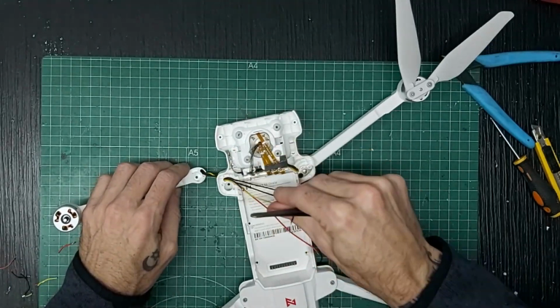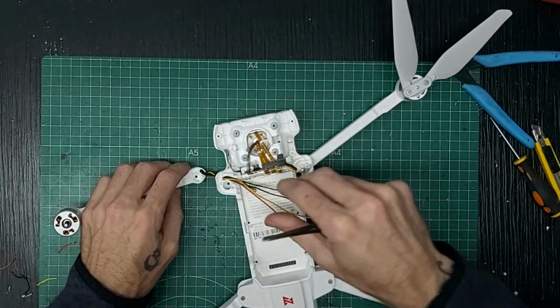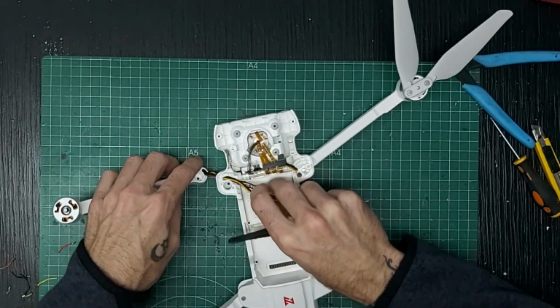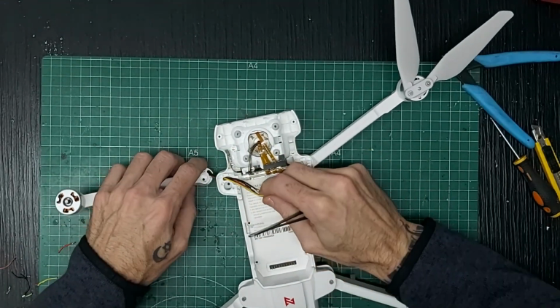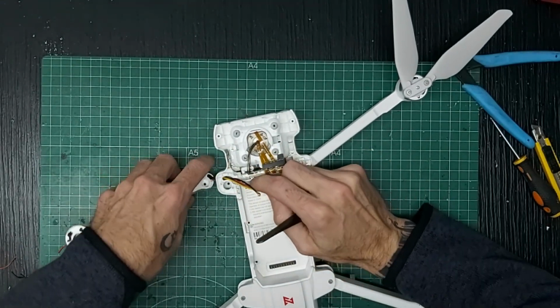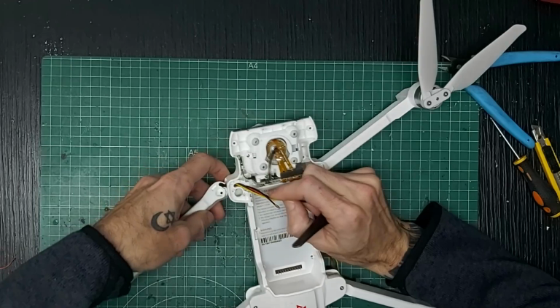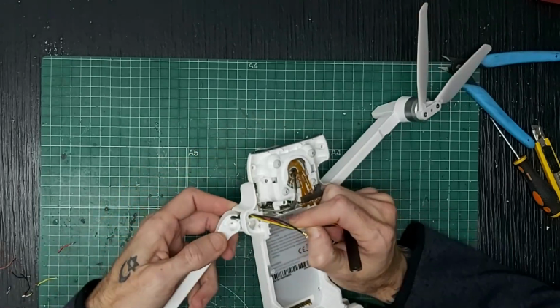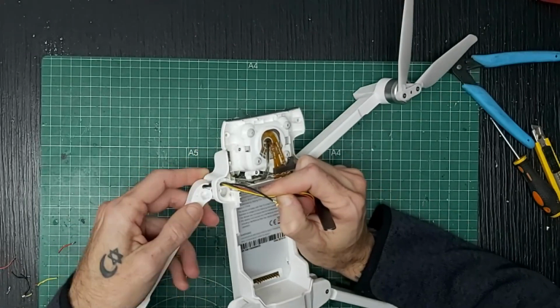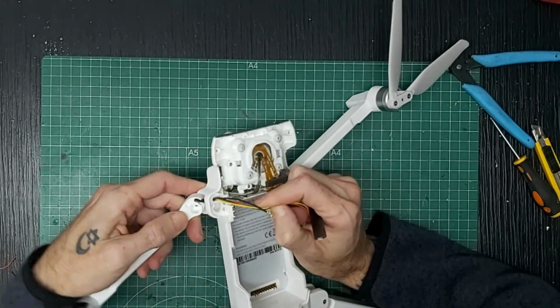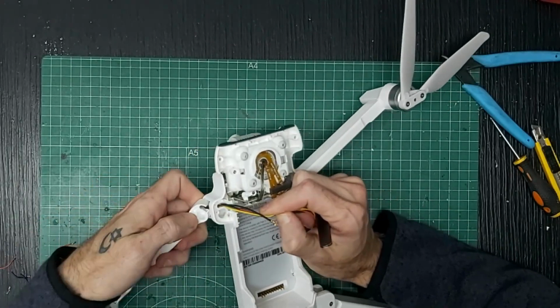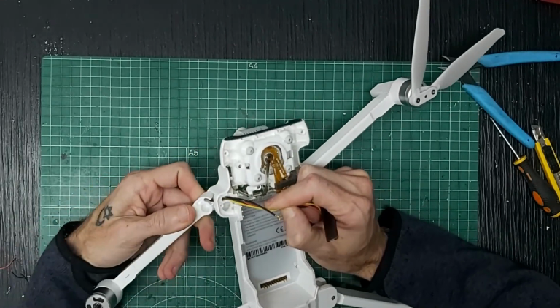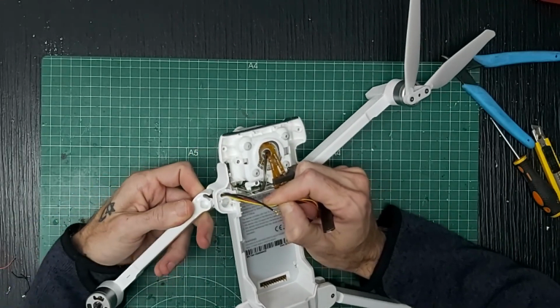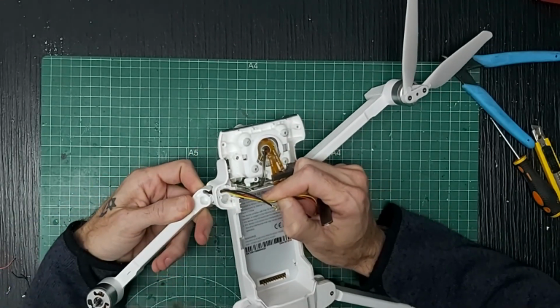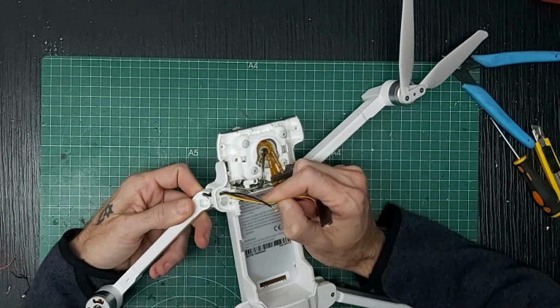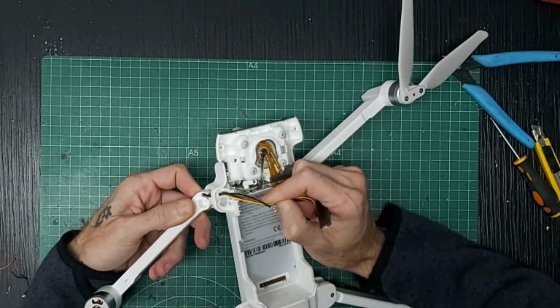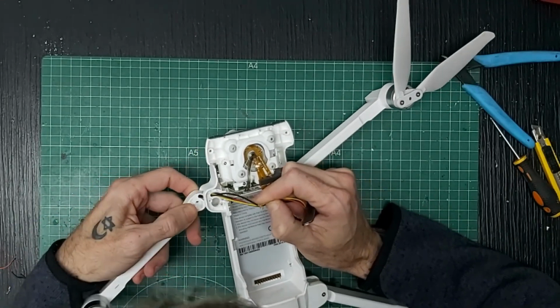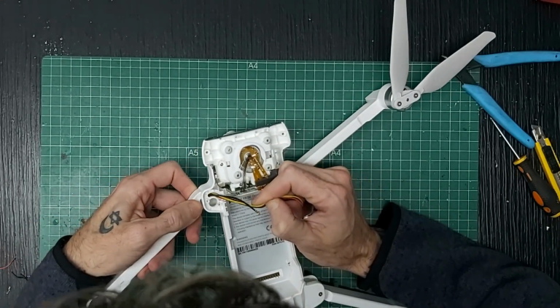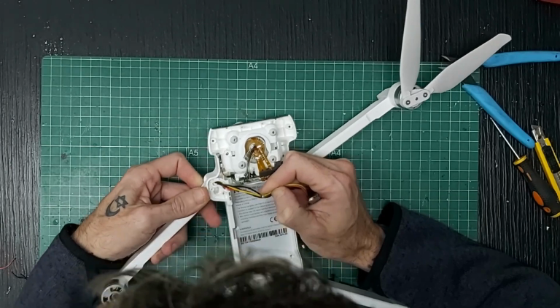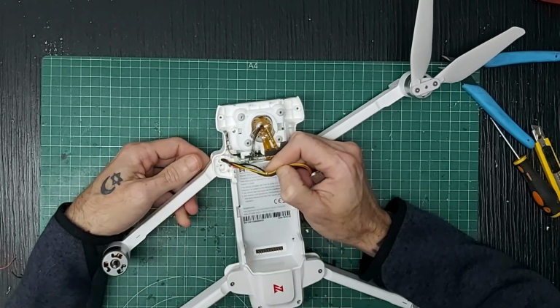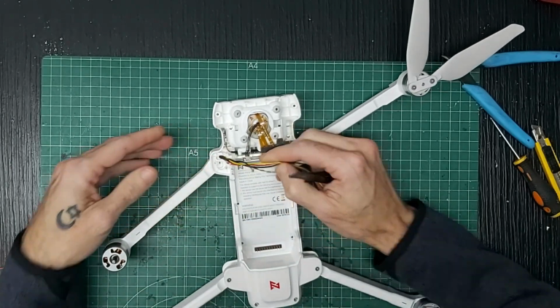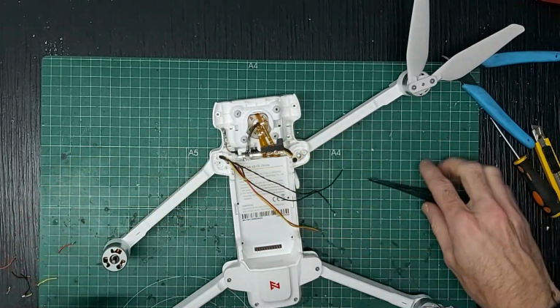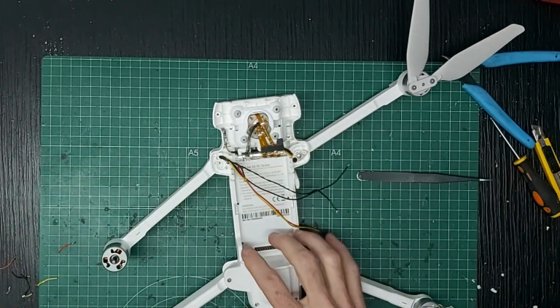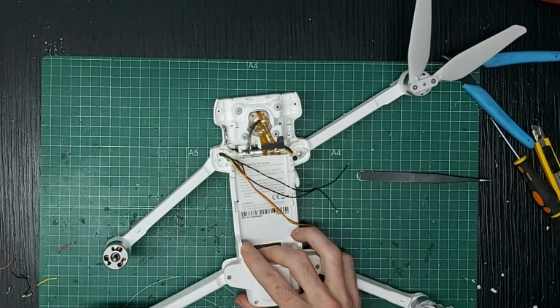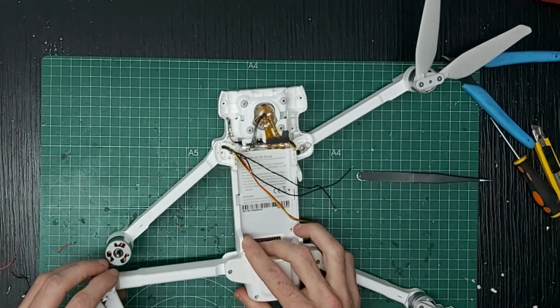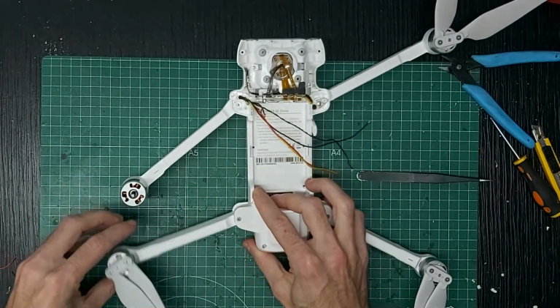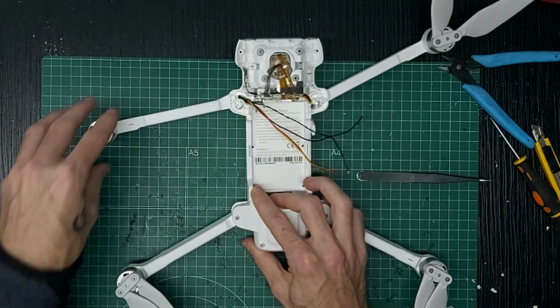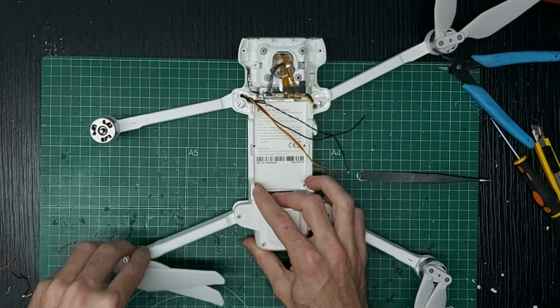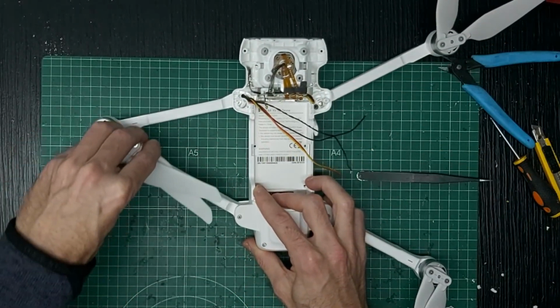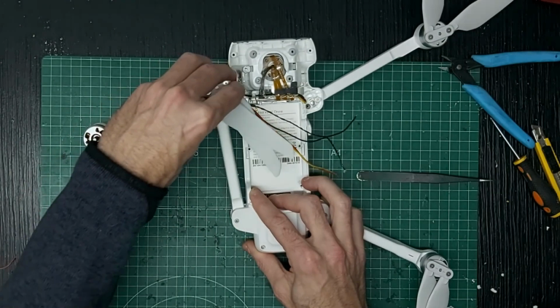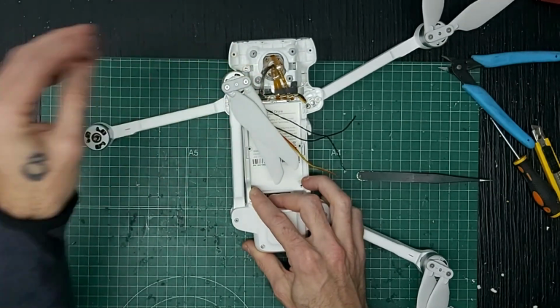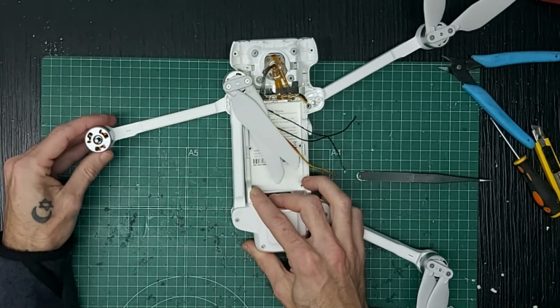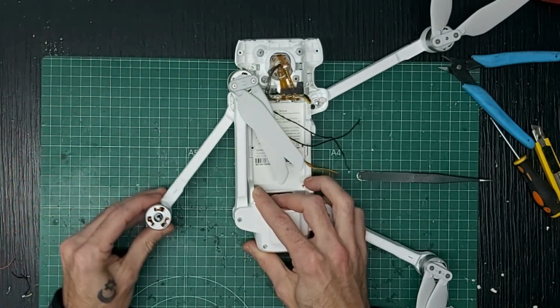Voy a pasar los cables hacia abajo para que no se pillen, lo meto hacia adentro. Esto lo voy a echar para delante, este brazo hacia delante, este hacia atrás.